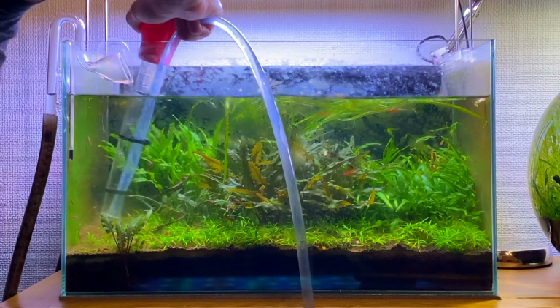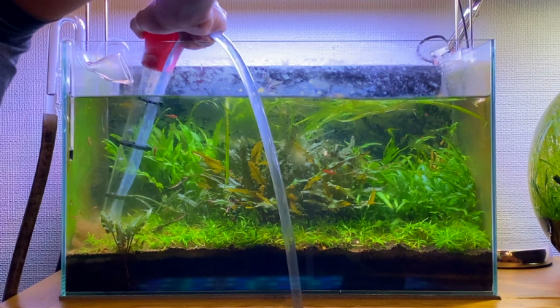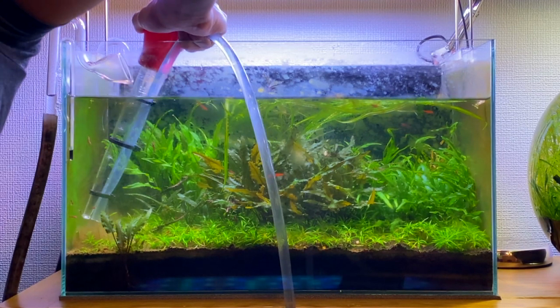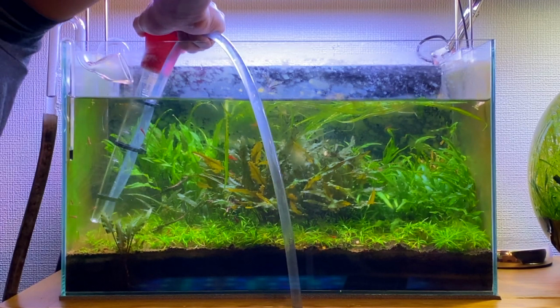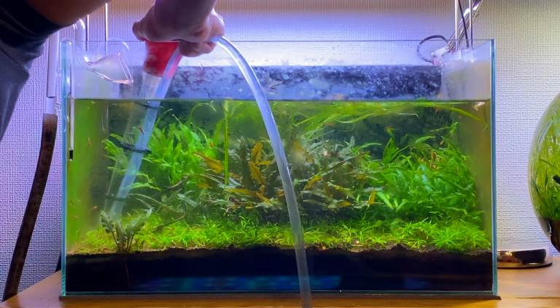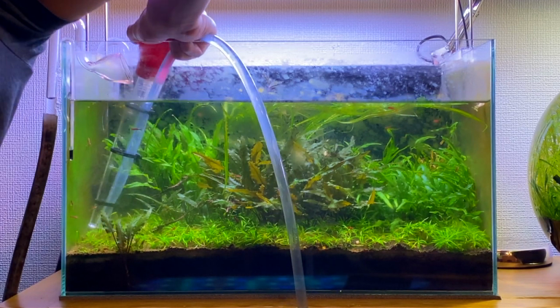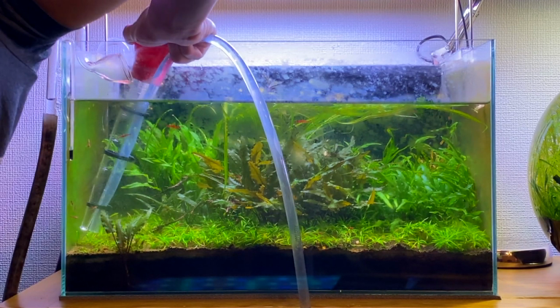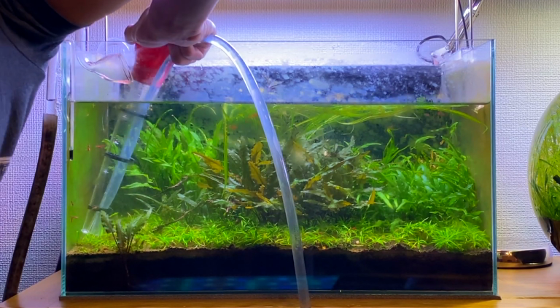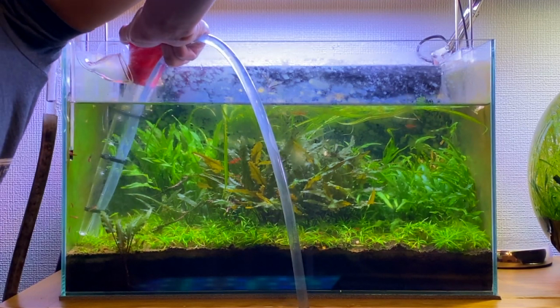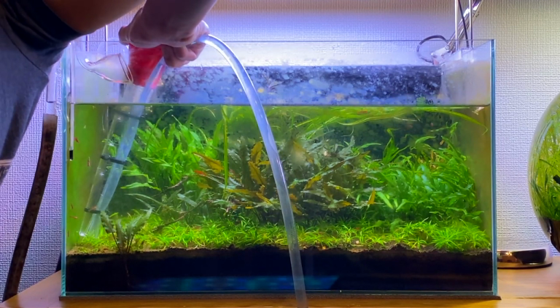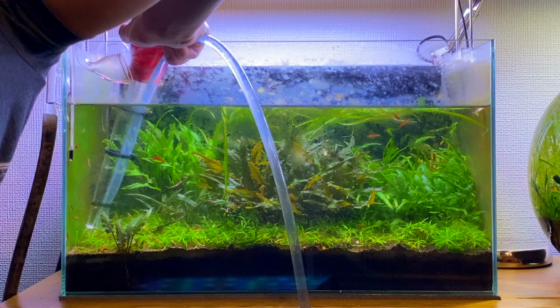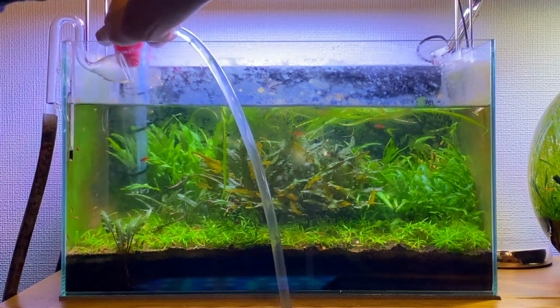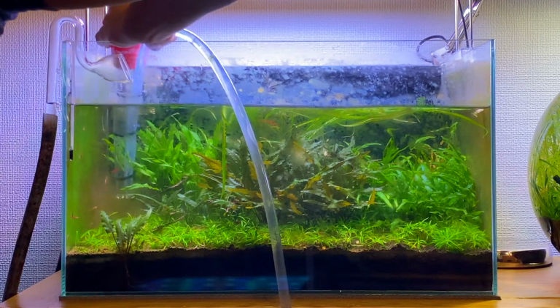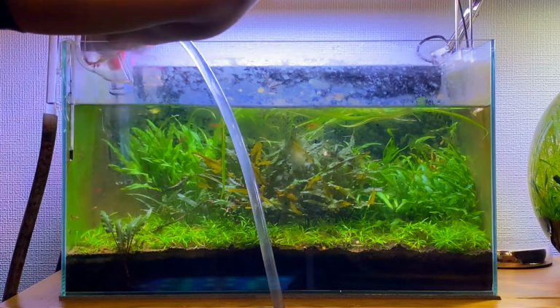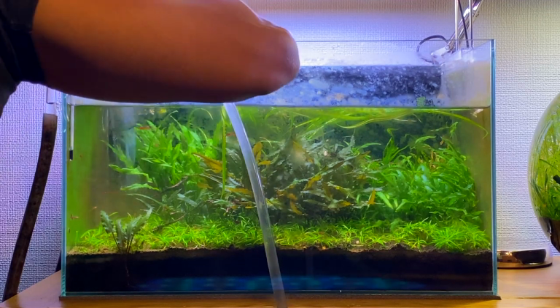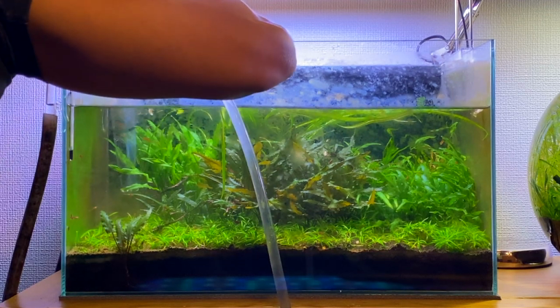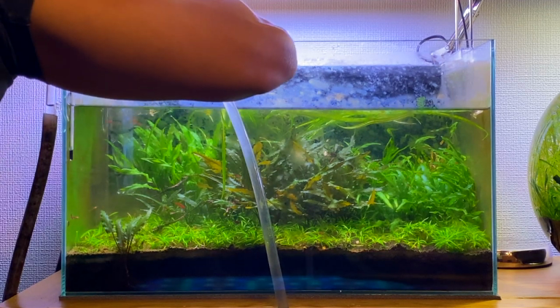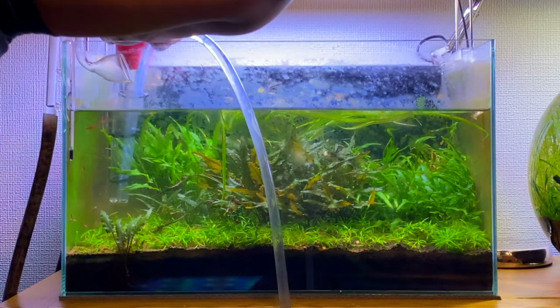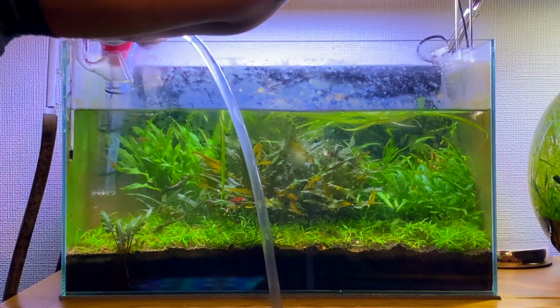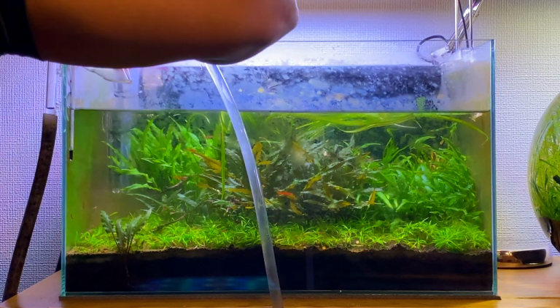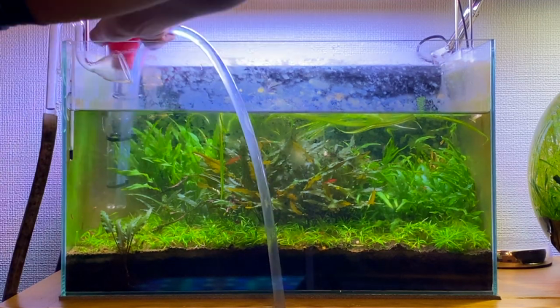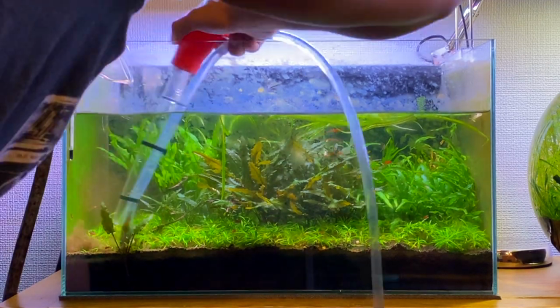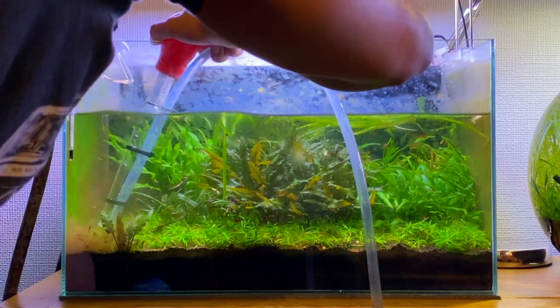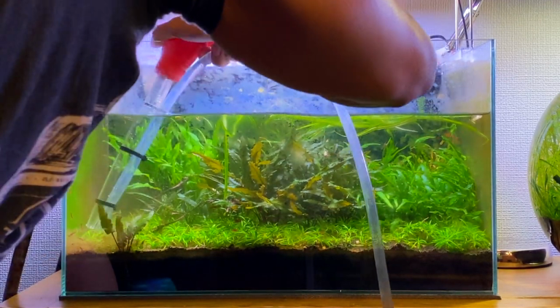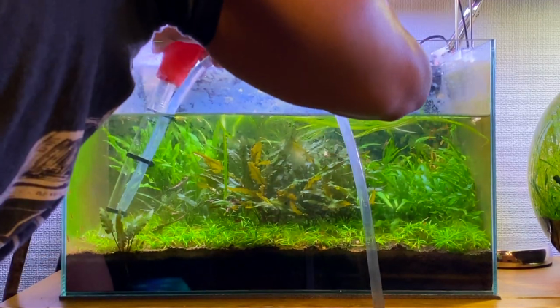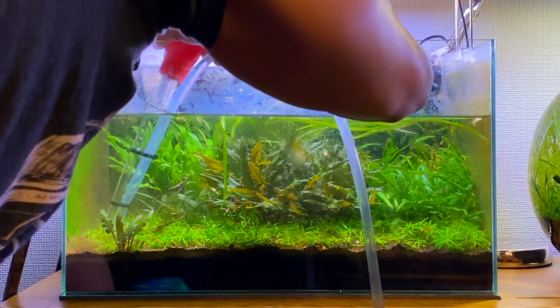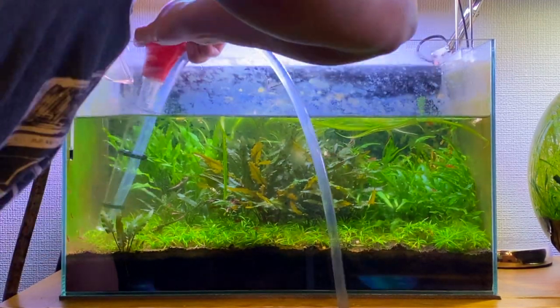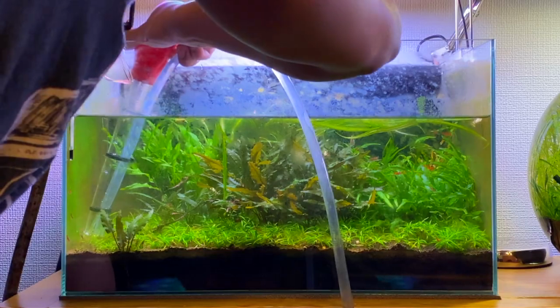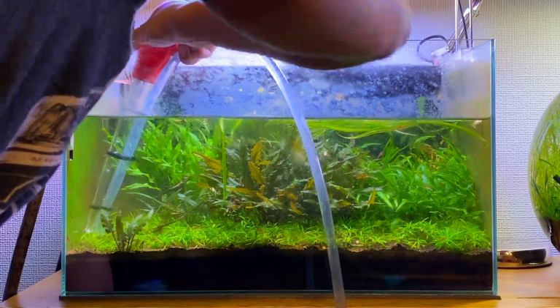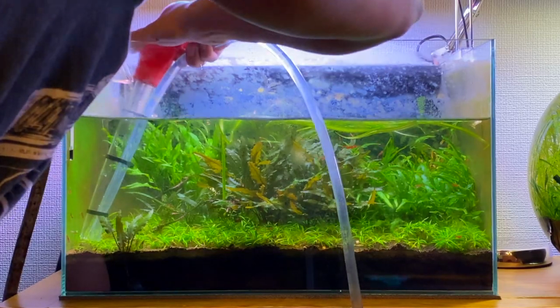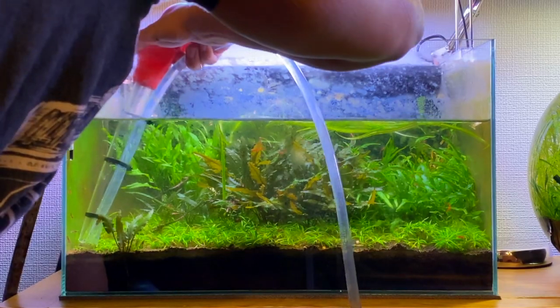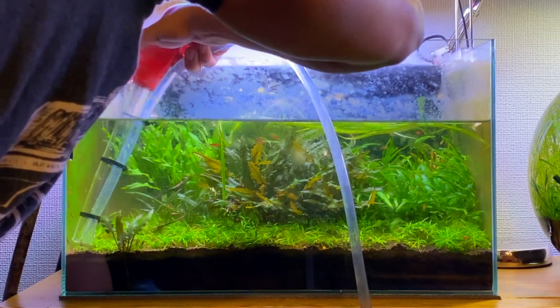I mentioned earlier my setup has been running for about two years now. I have noticed that my ADA aqua soil powder has now started to break down a little bit, which leads to more debris and detritus needing to be cleaned out of the aquarium.